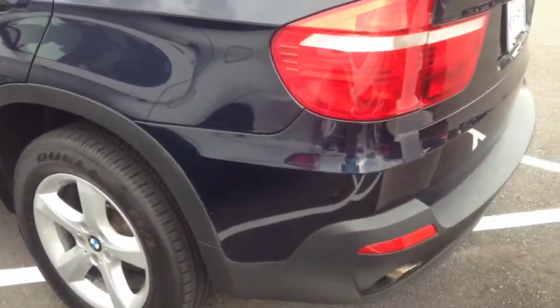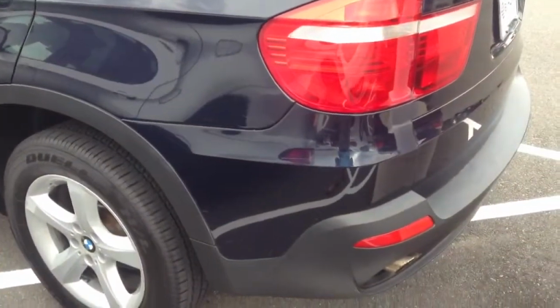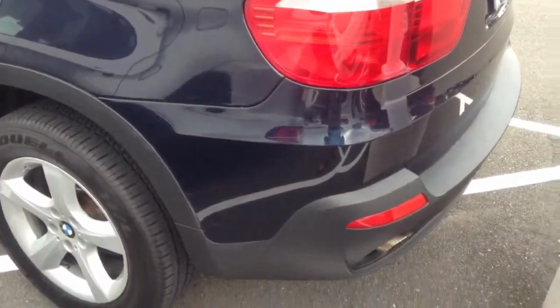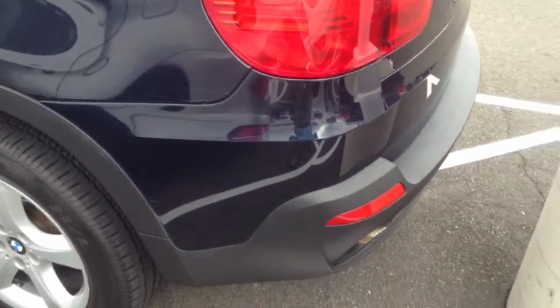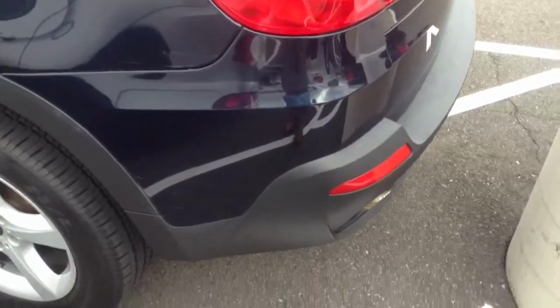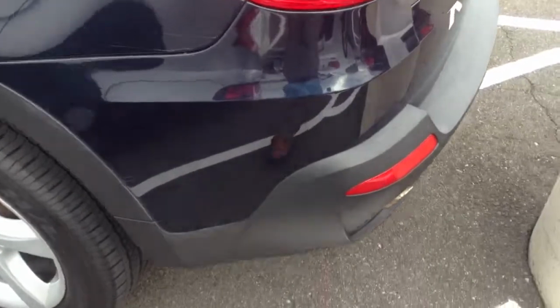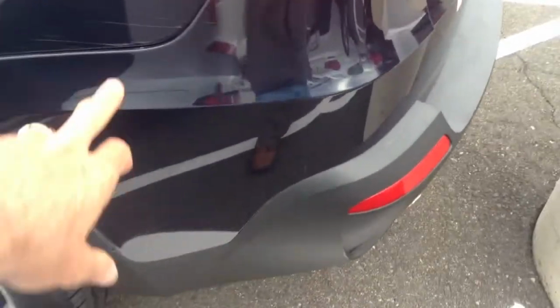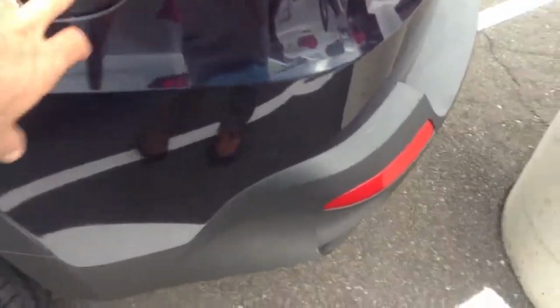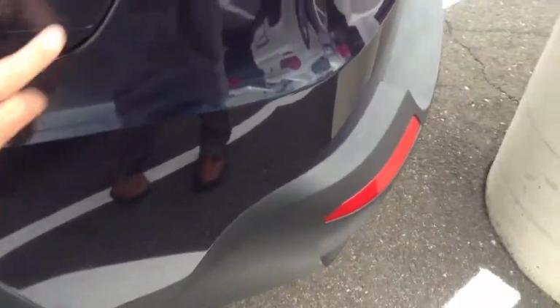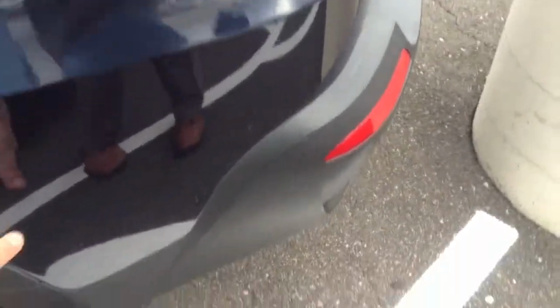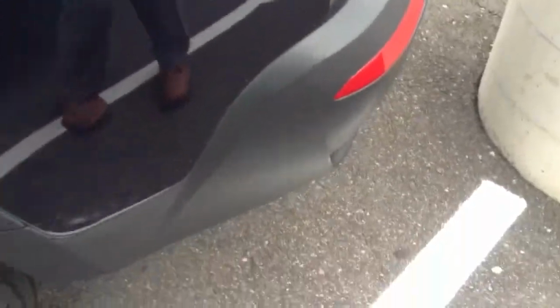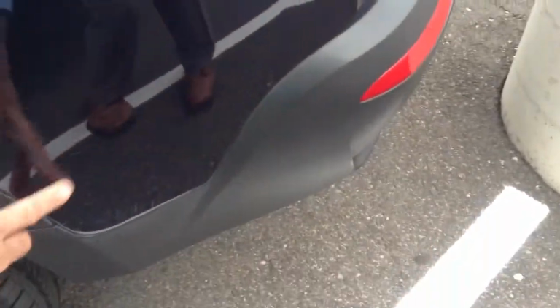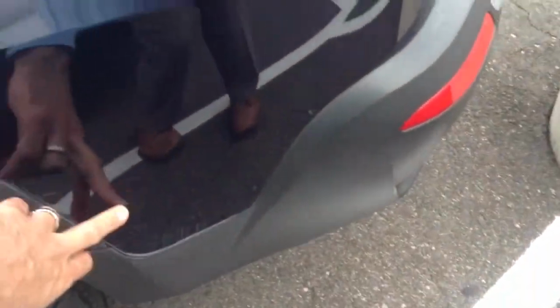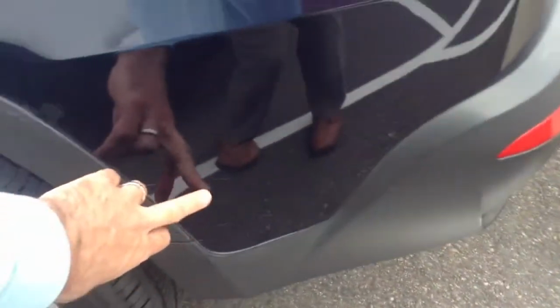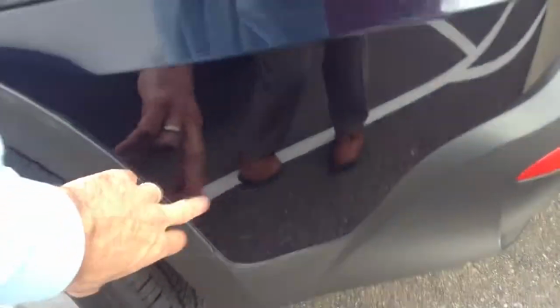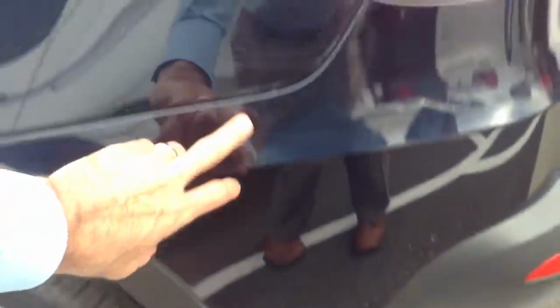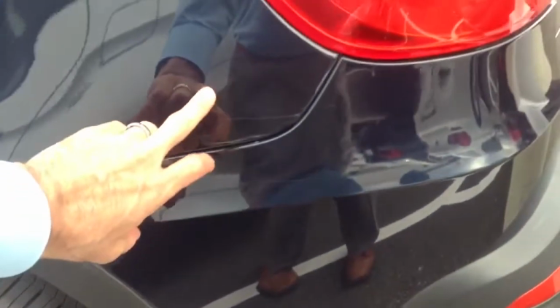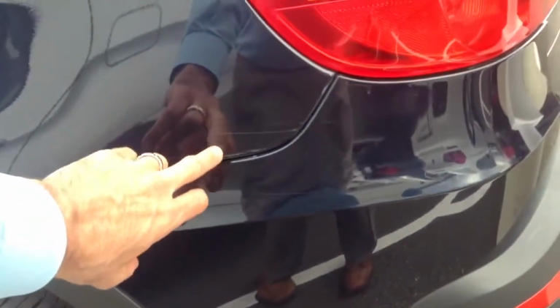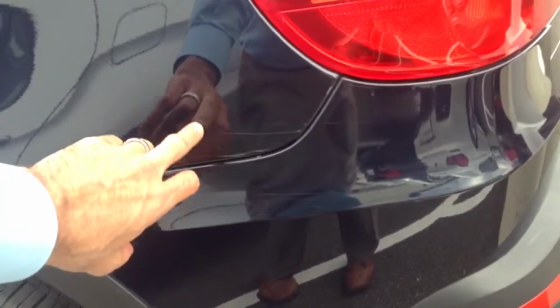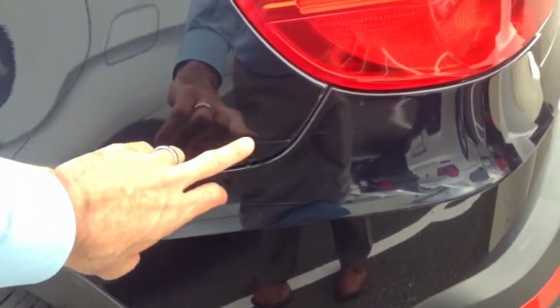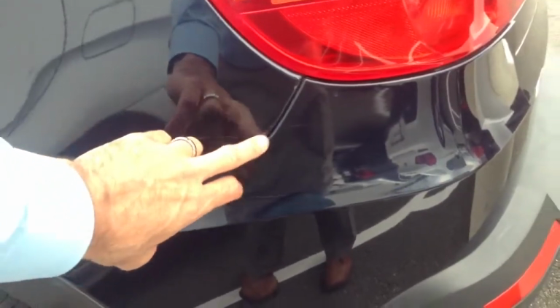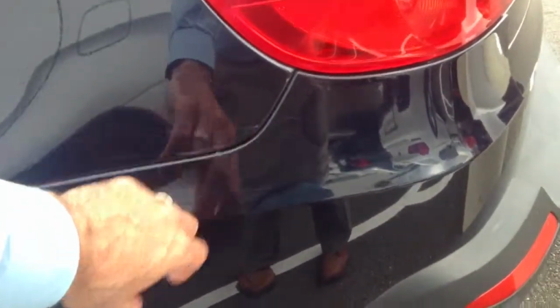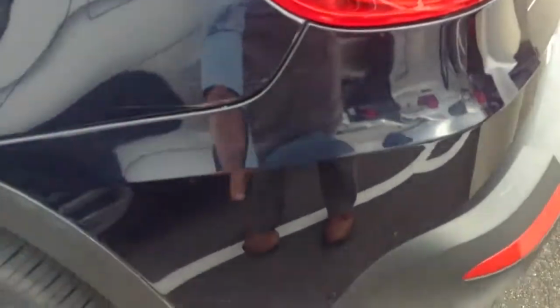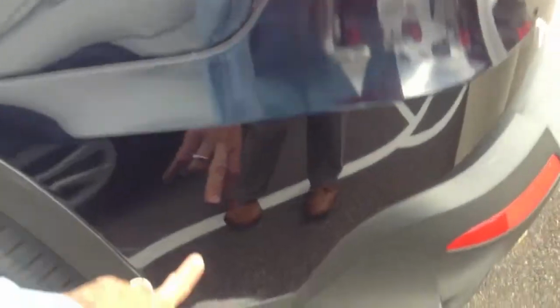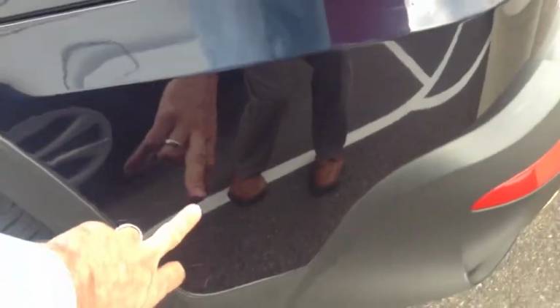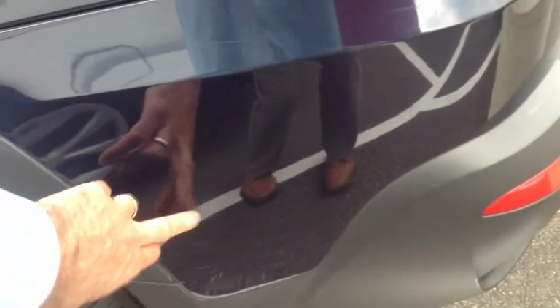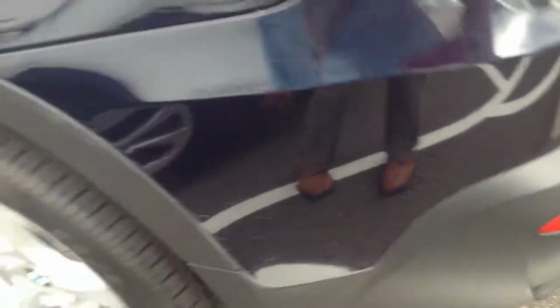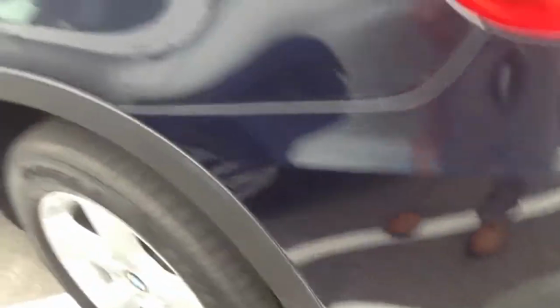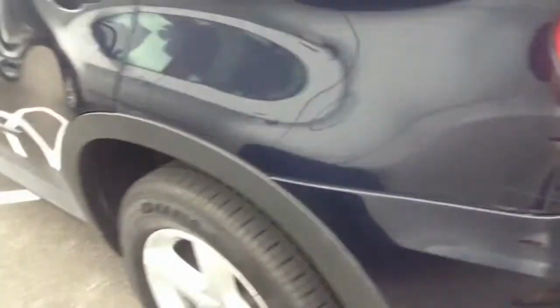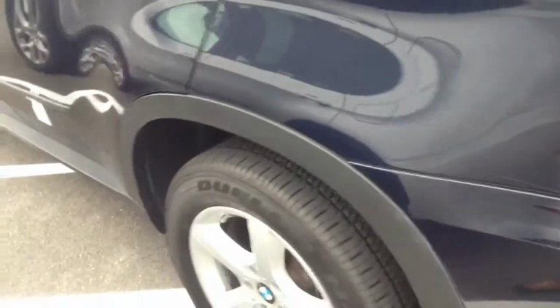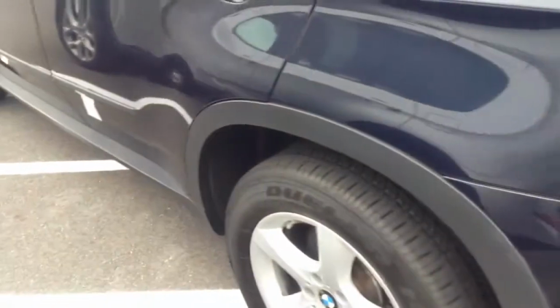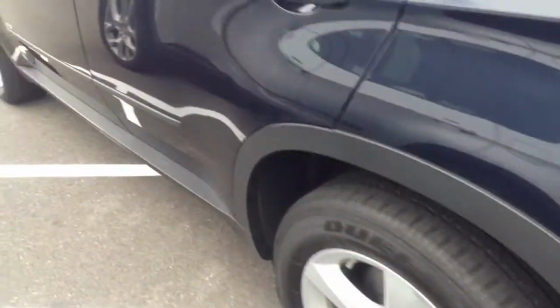There are light scratches right here and right there — very, very little.